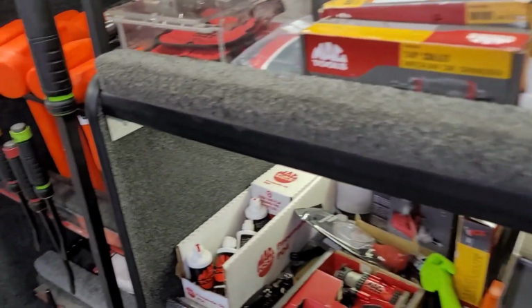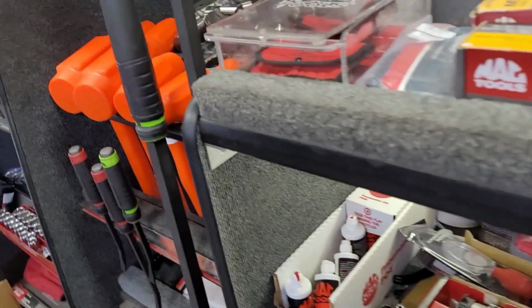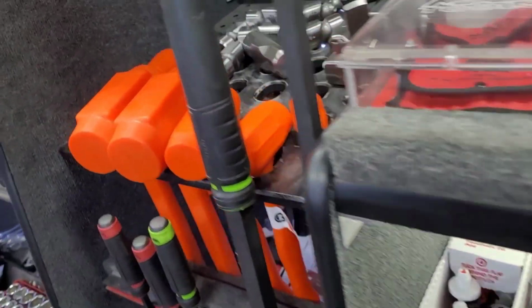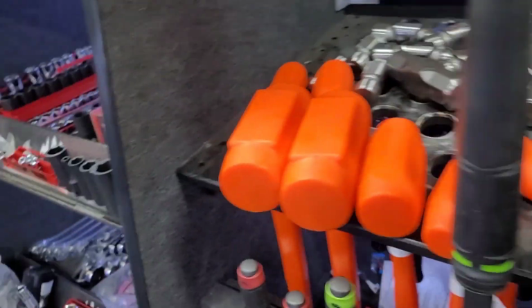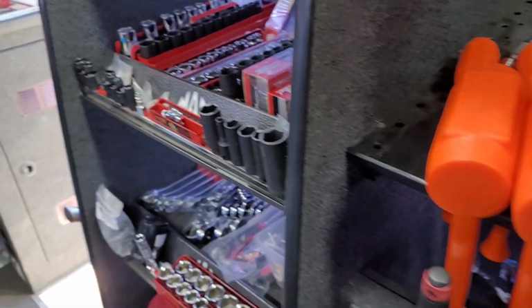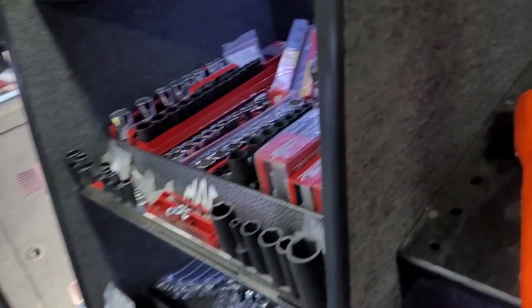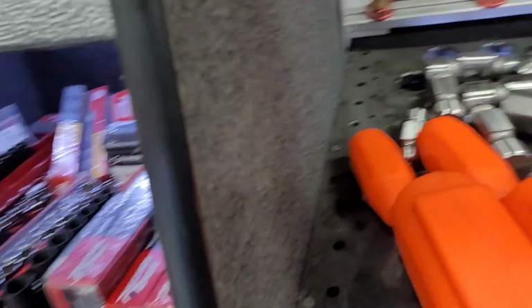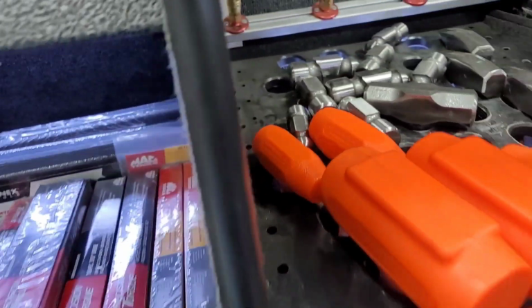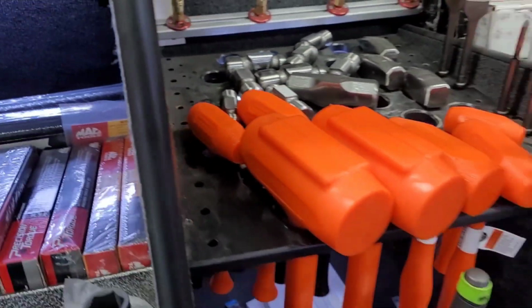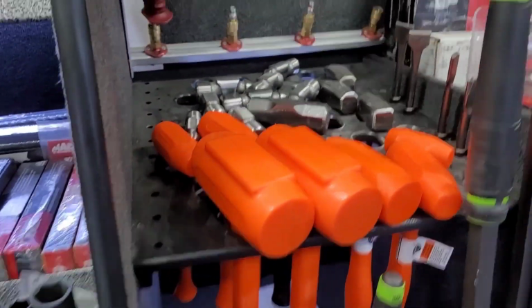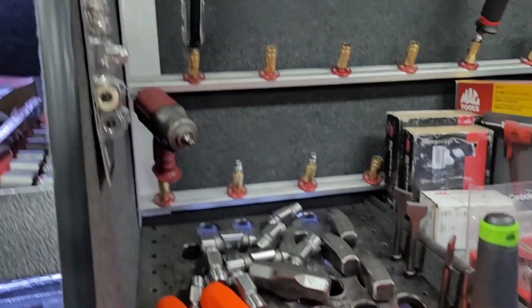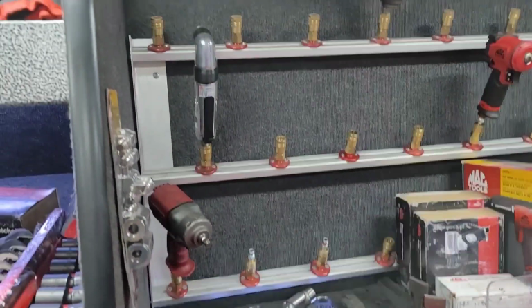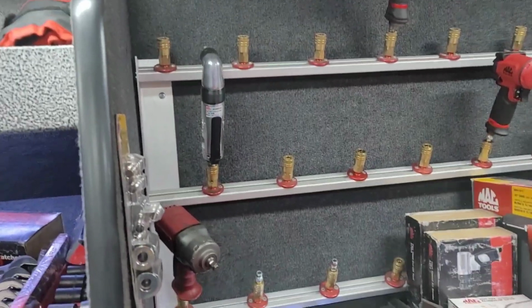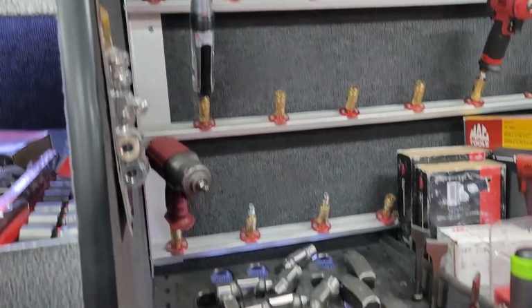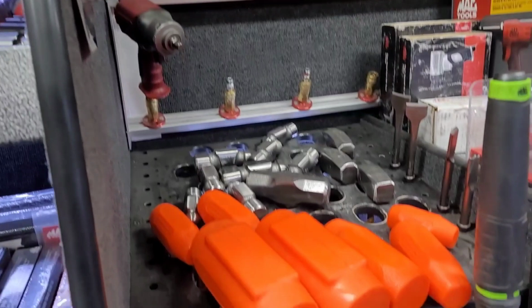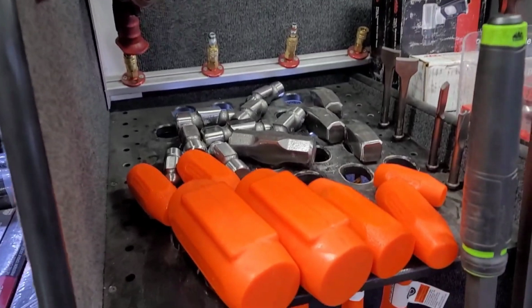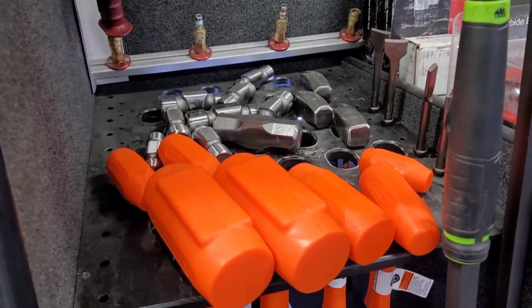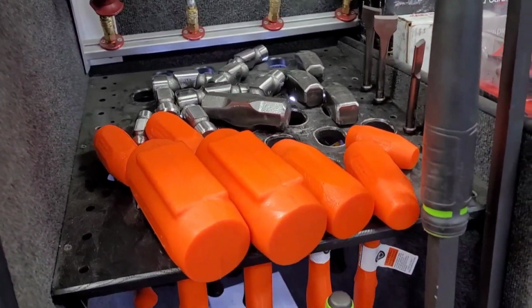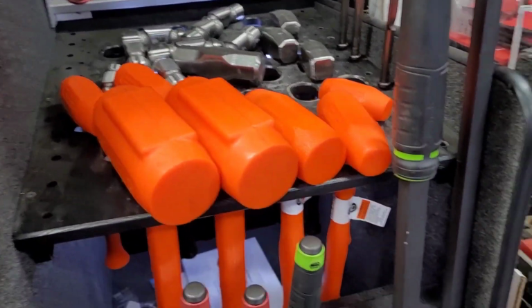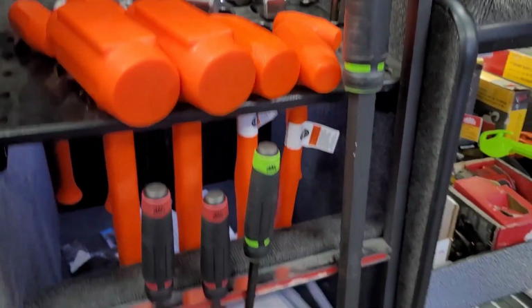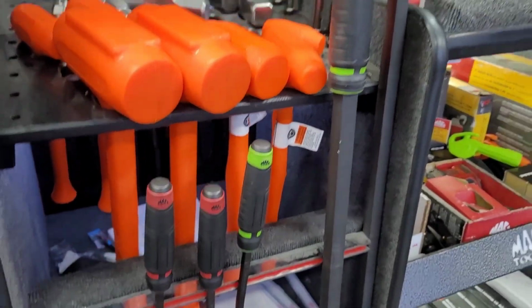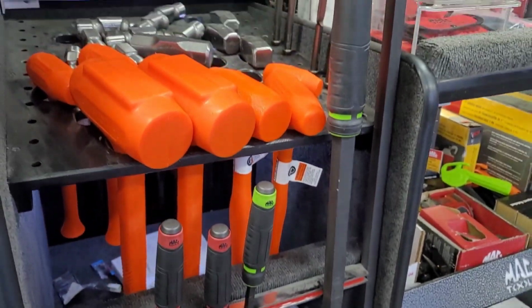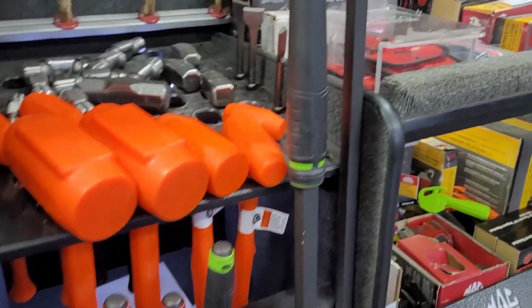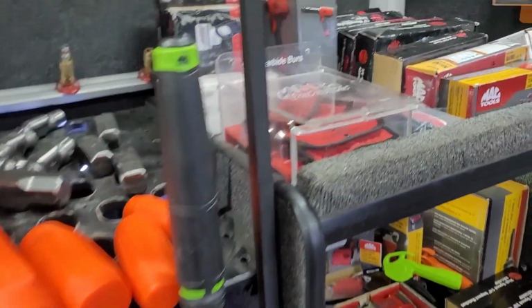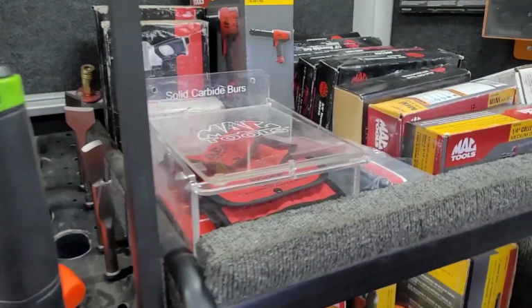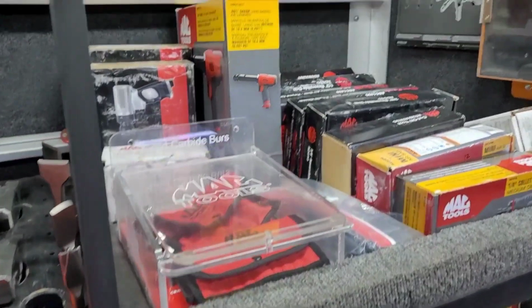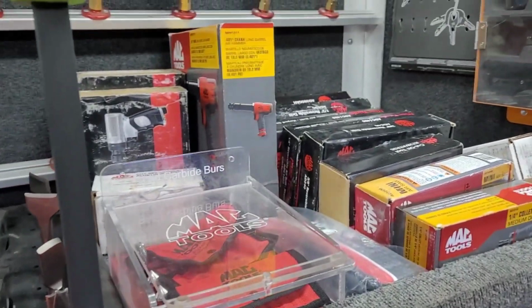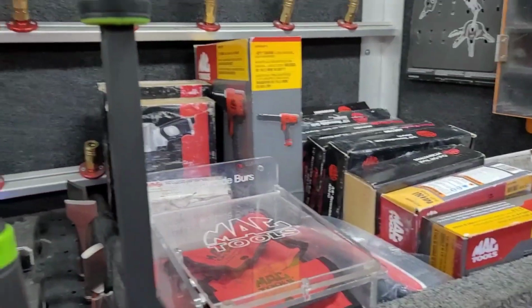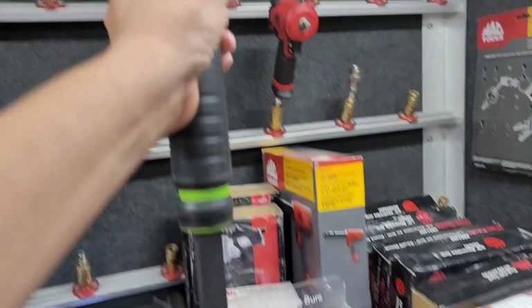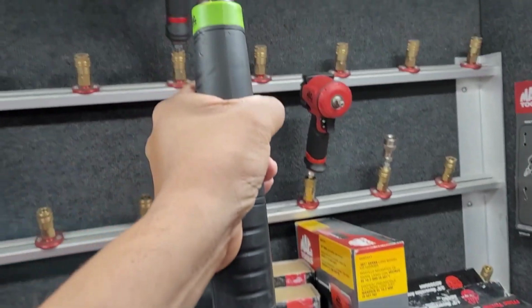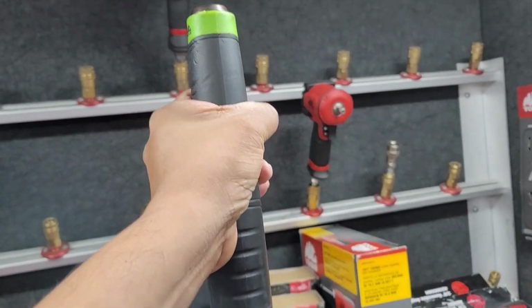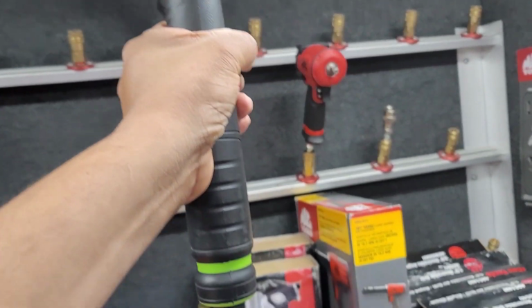She wants $4,000 for that one. Wow, at least $4,000 — at least four thousand dollars. She'll take more if you guys want to go on a bidding war. We've got some hammers, and this is the only pry bar I need to complete my set.